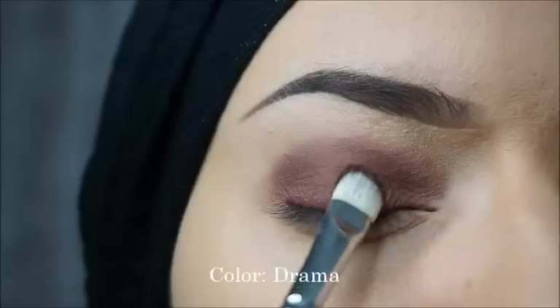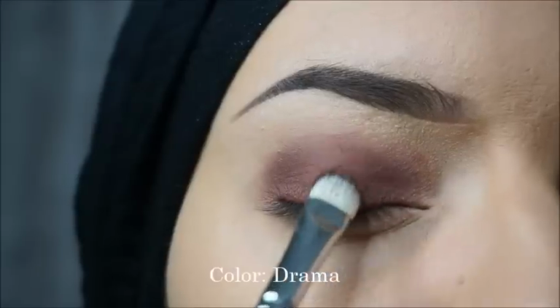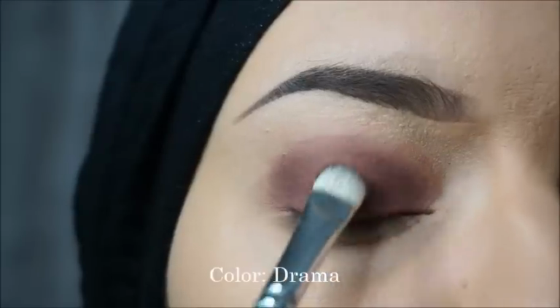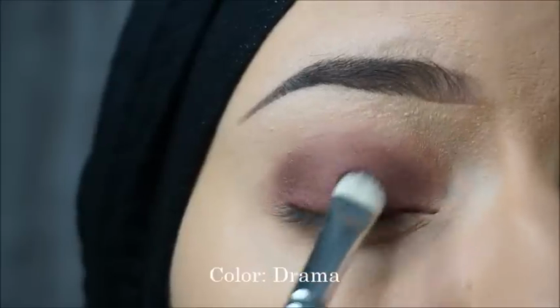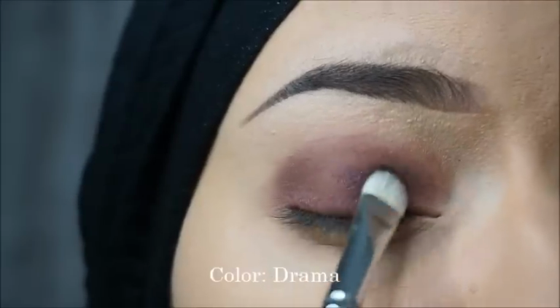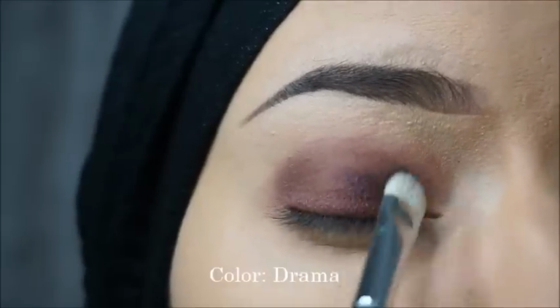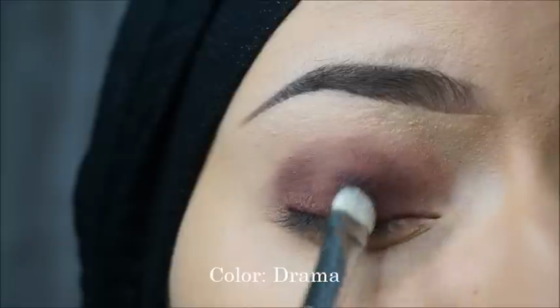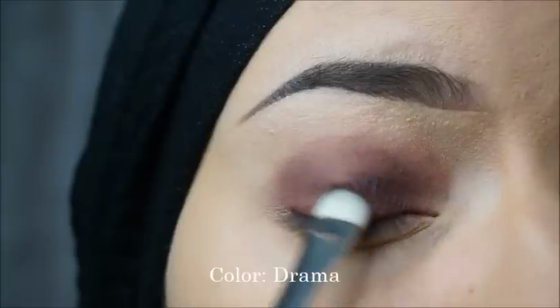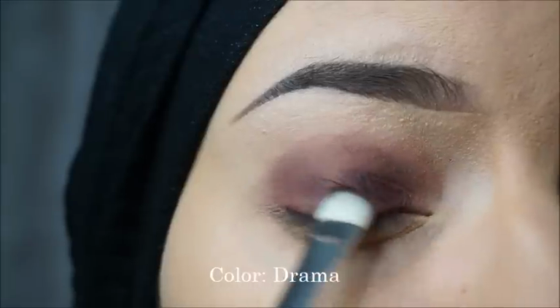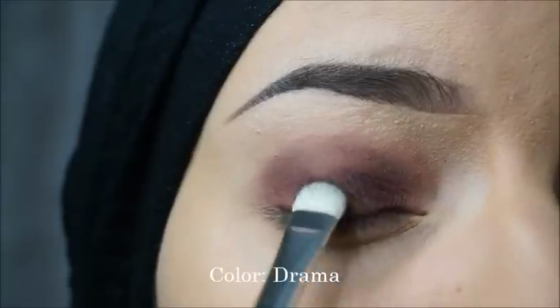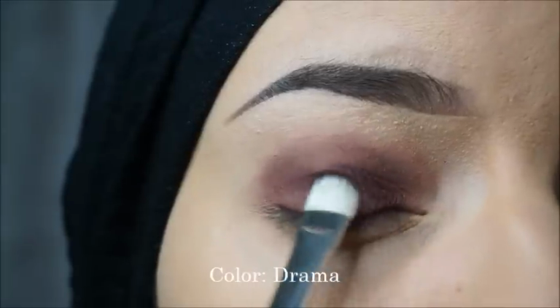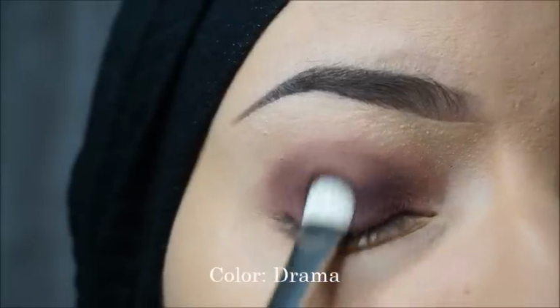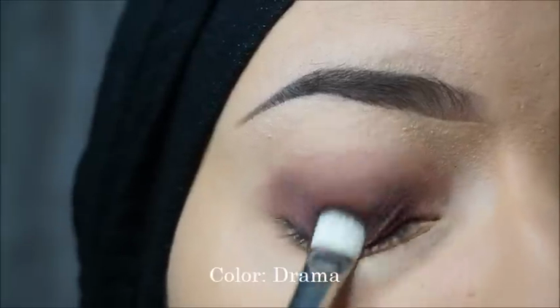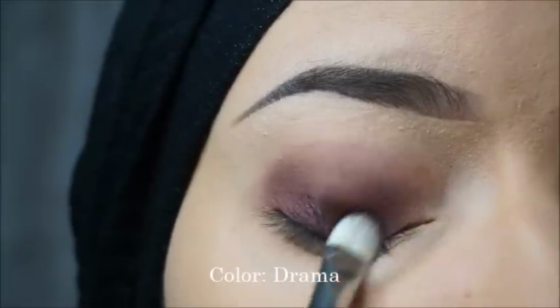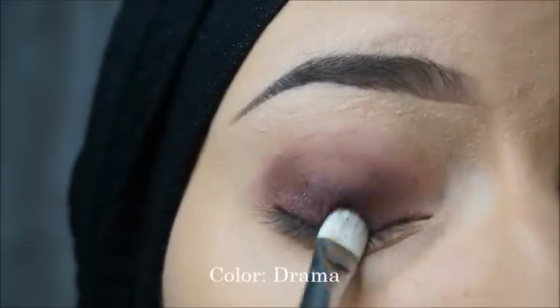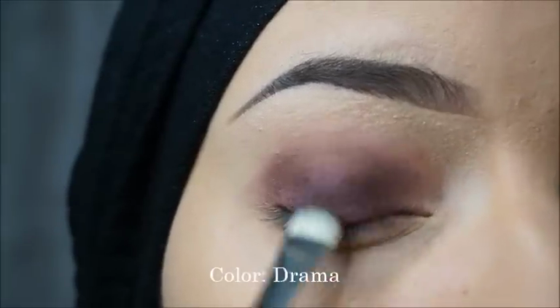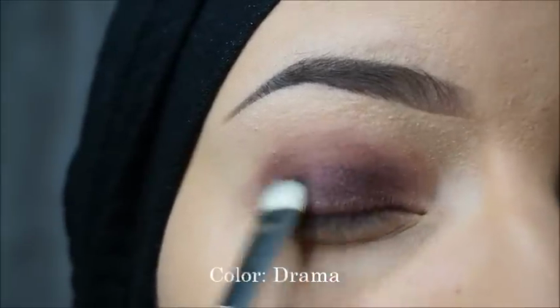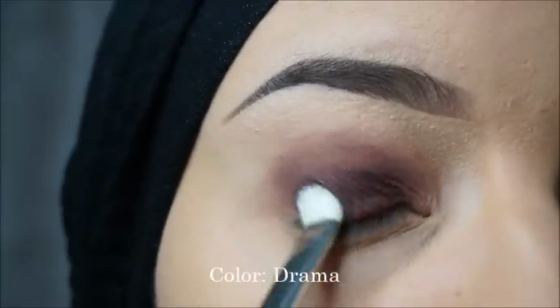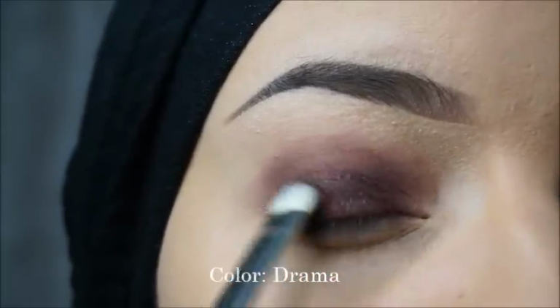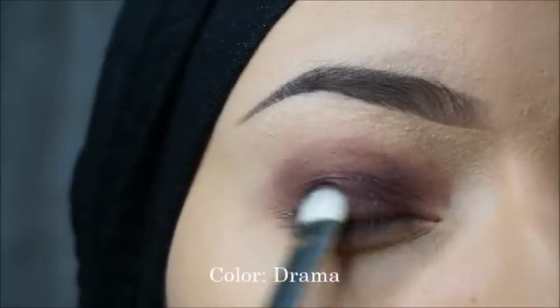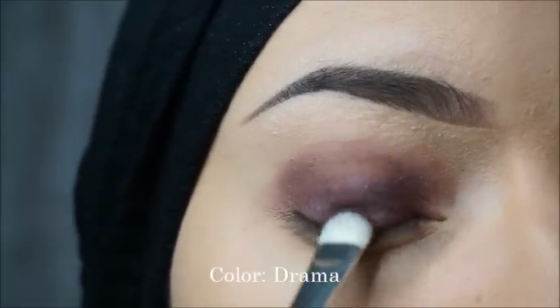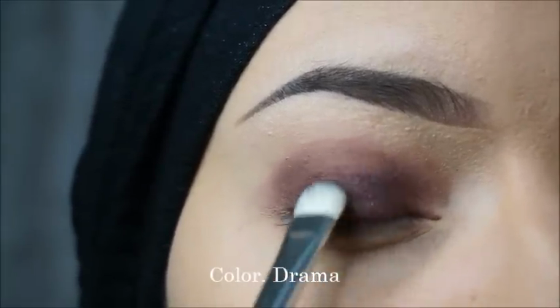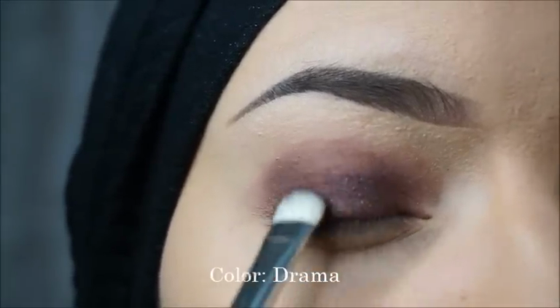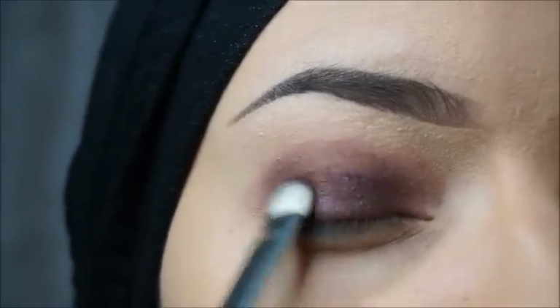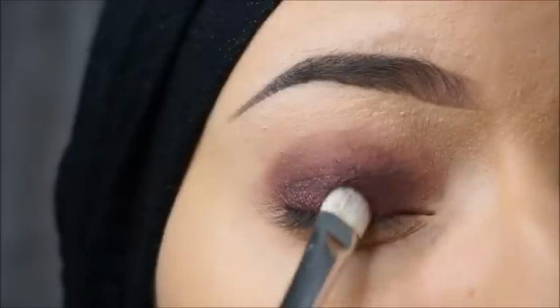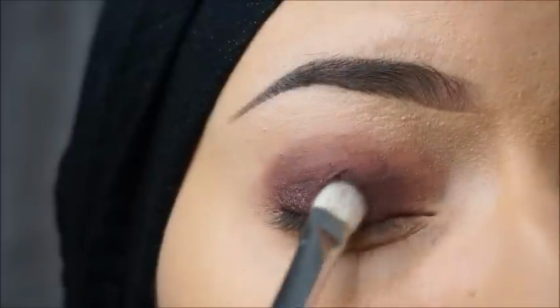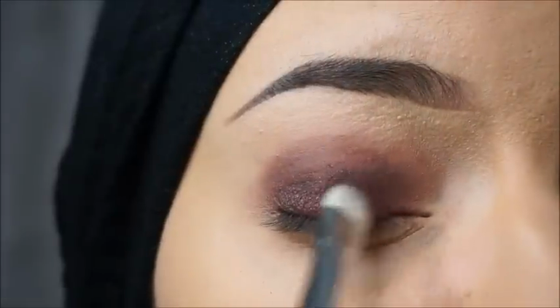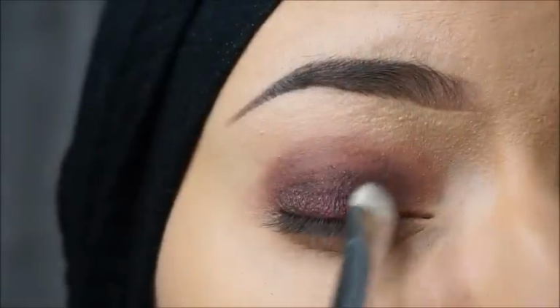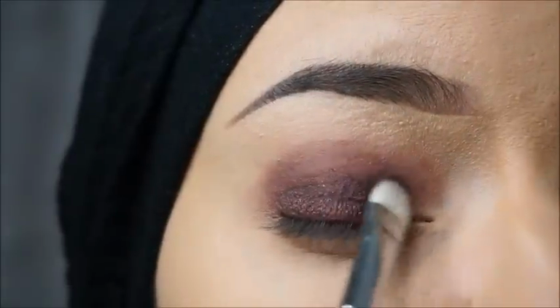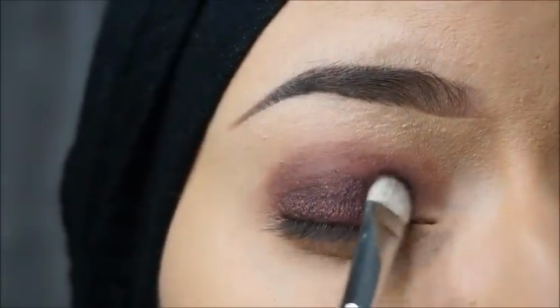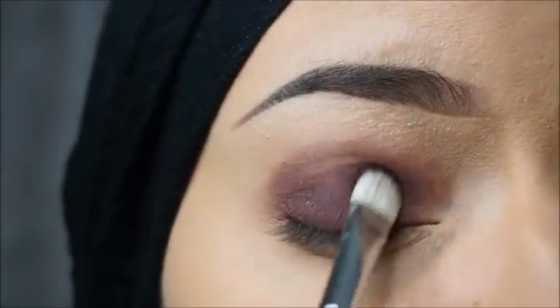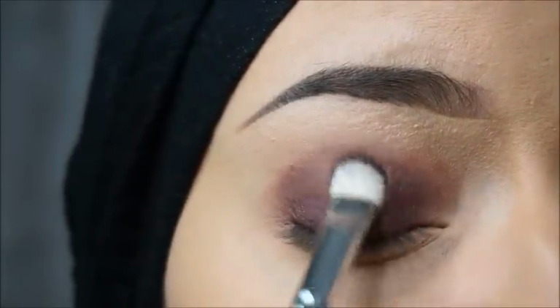Drama is the next color I will apply on my lid and a little bit in the crease. I will apply this with a flat brush and my fingers for a nice finish.